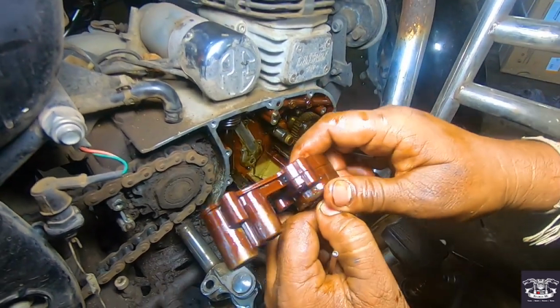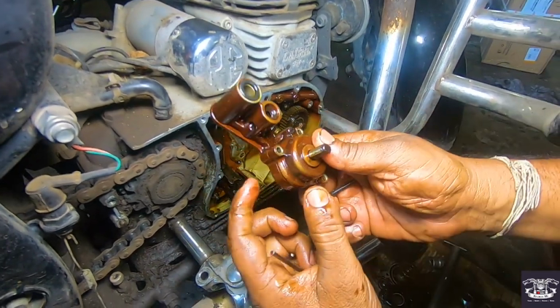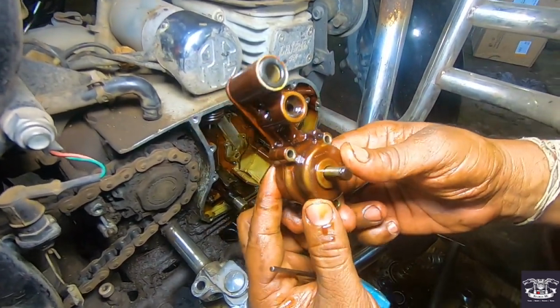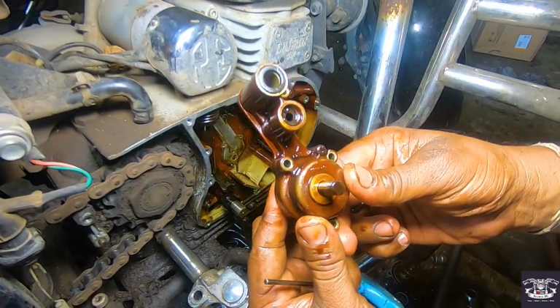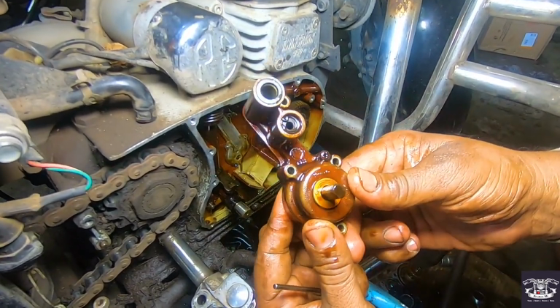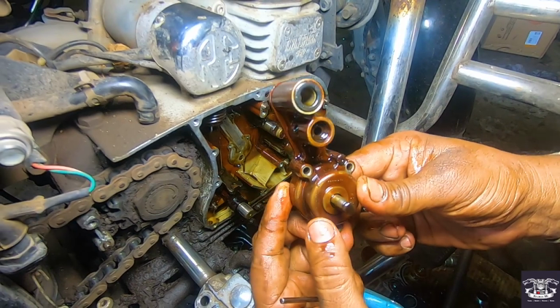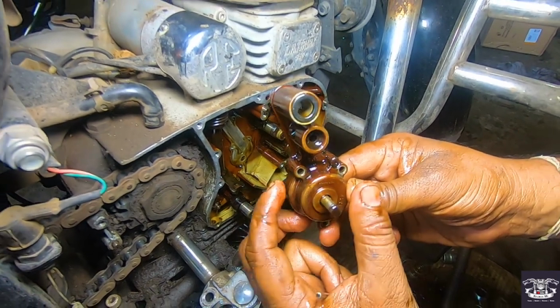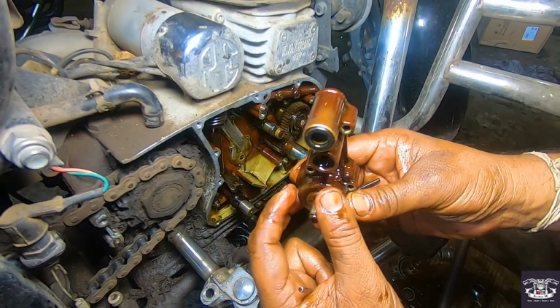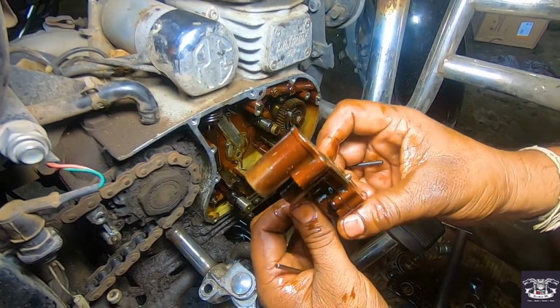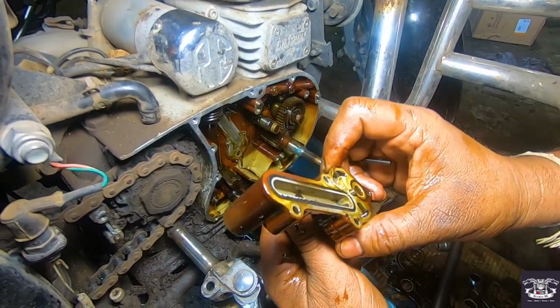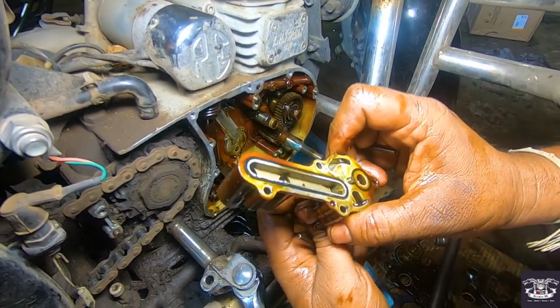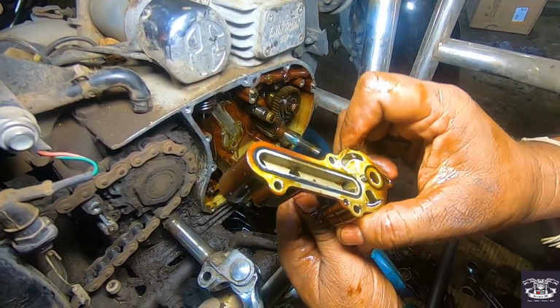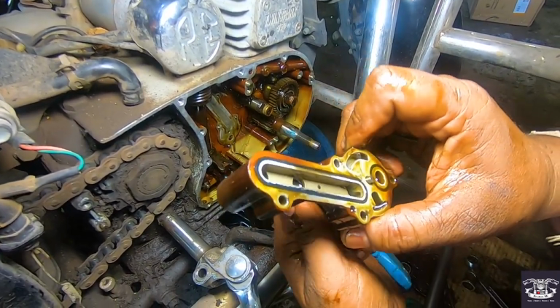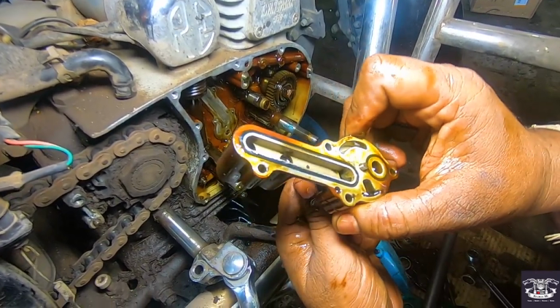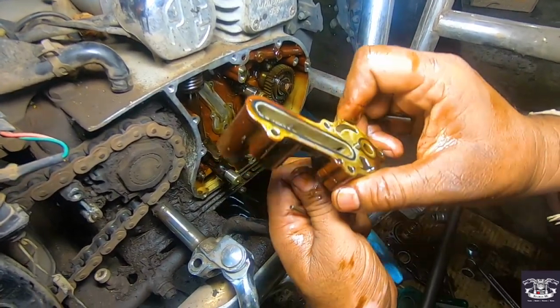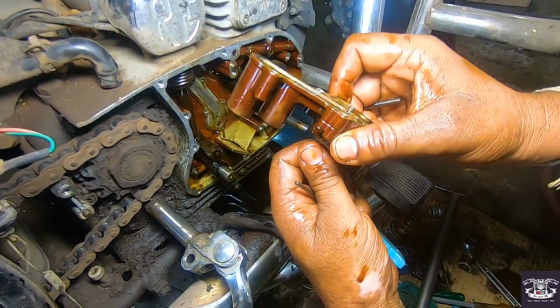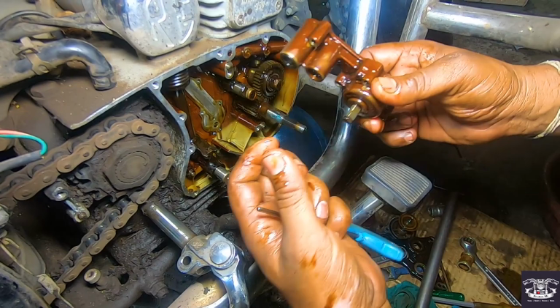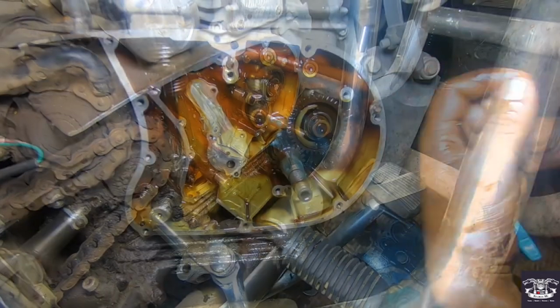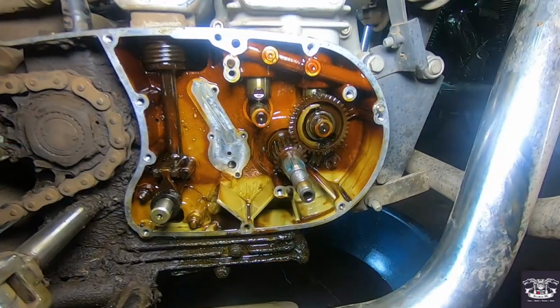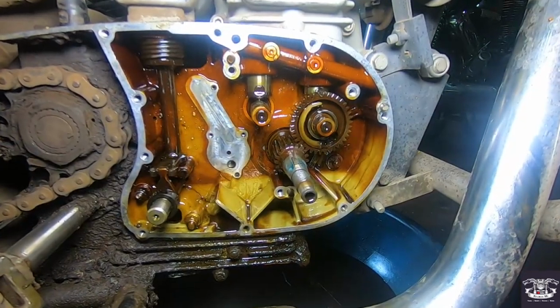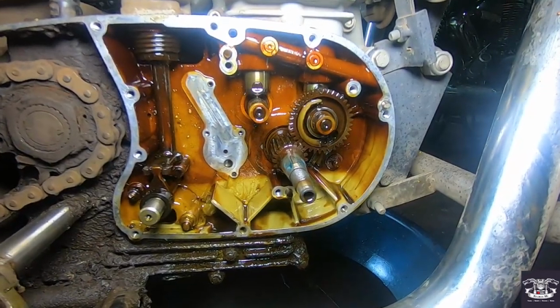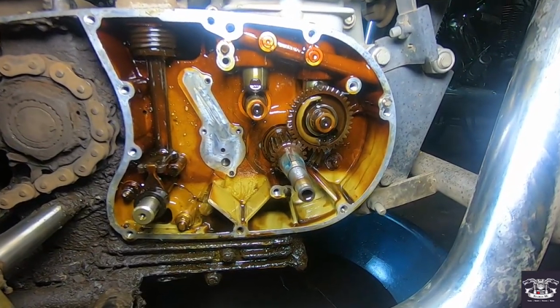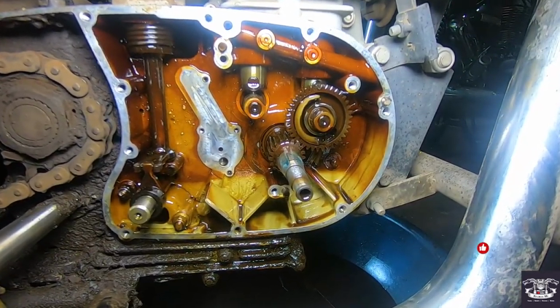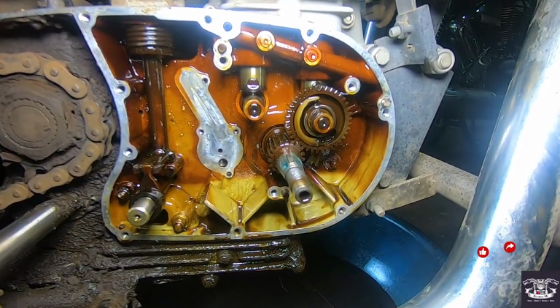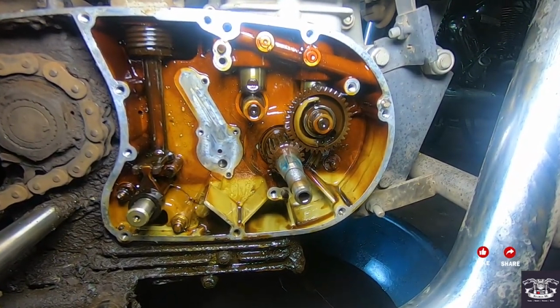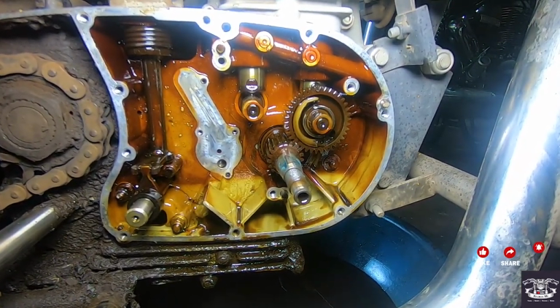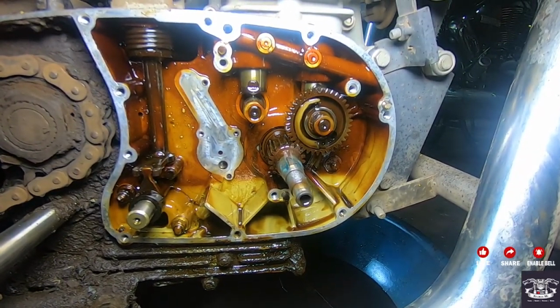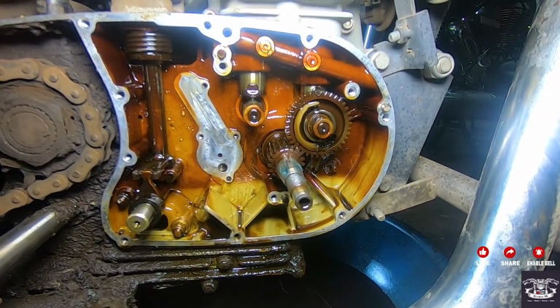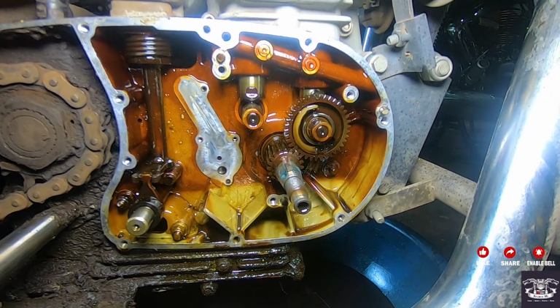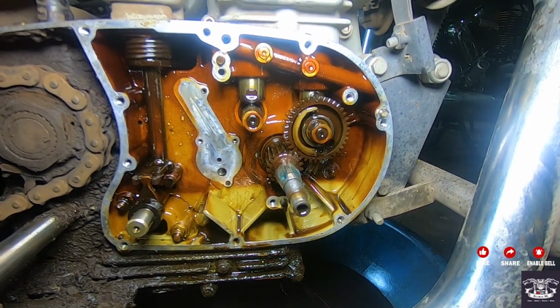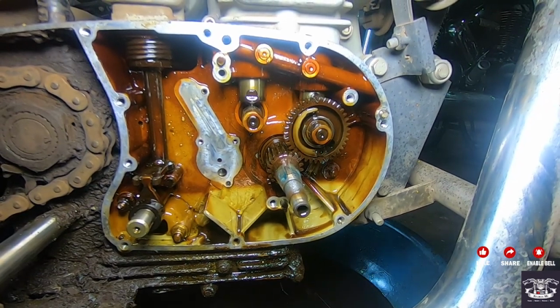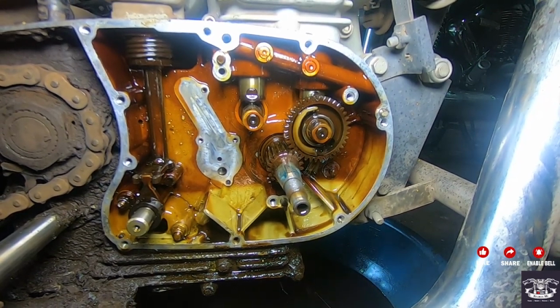This is the old oil pump — this is the BS3 oil pump. It's small in size. The BS4 which we will install has a bigger pump size. This is the slot where we will put the oil pump, and the wheel on it is also removed.